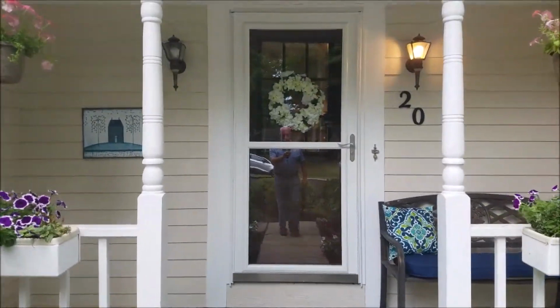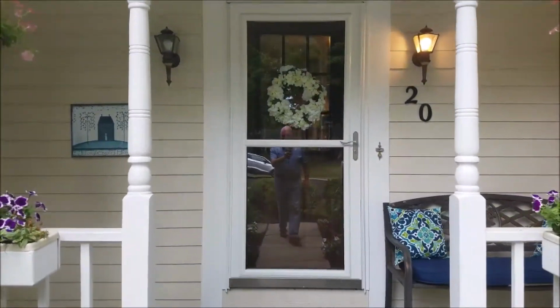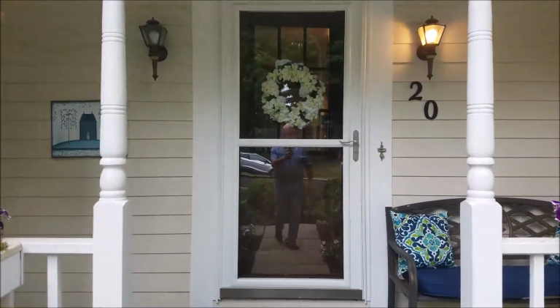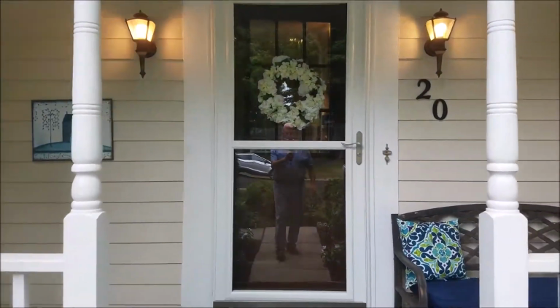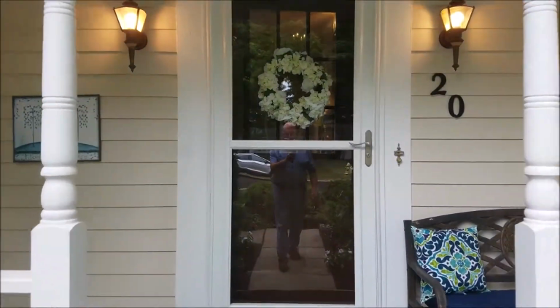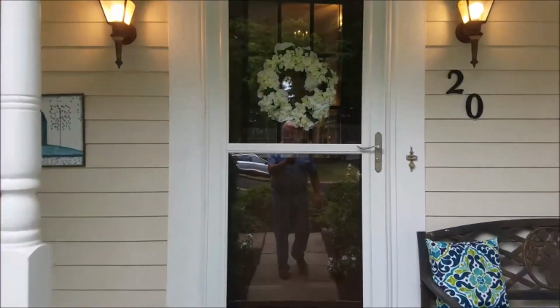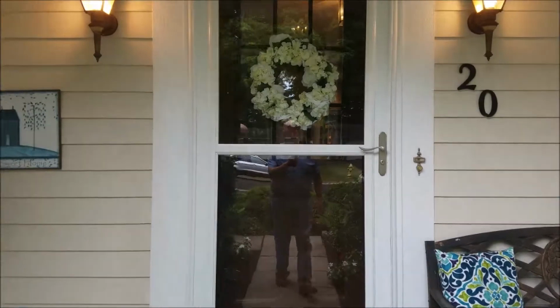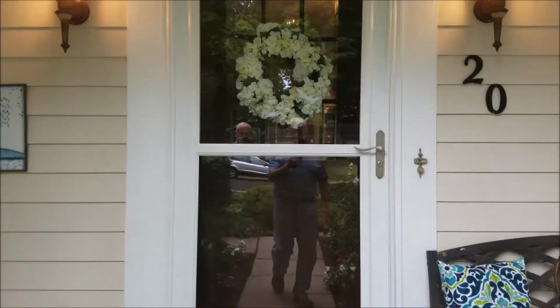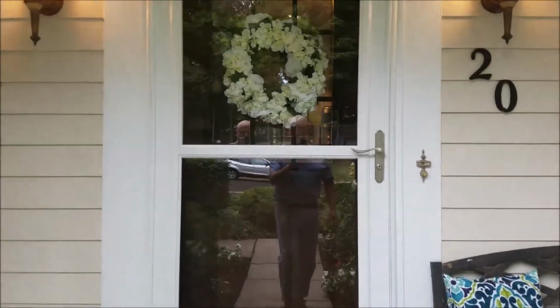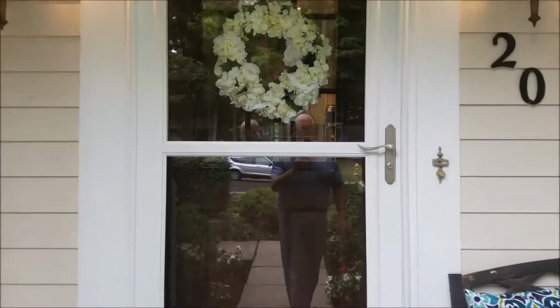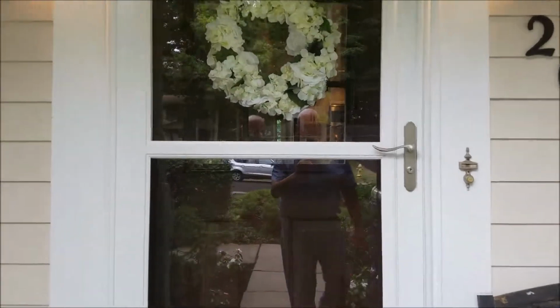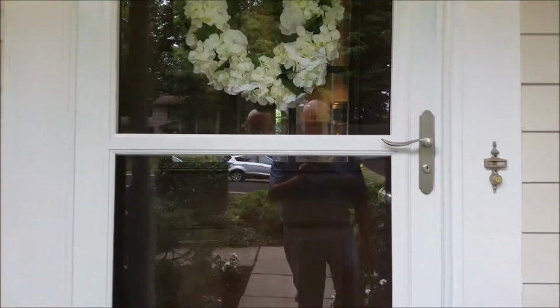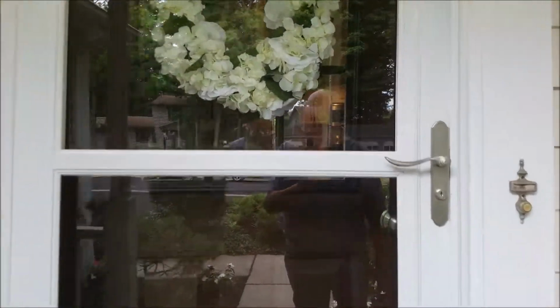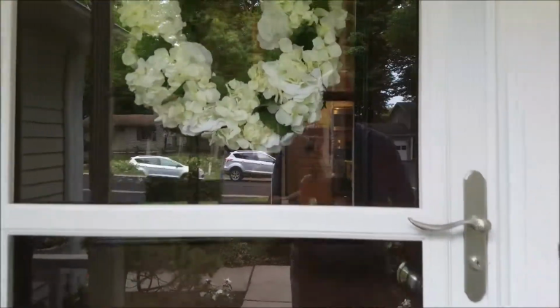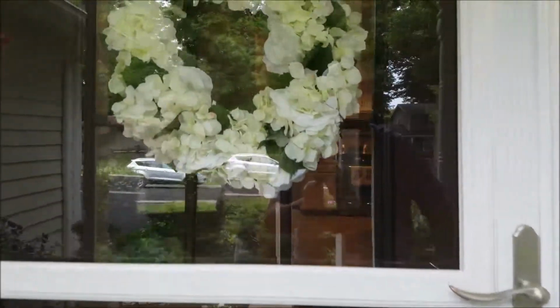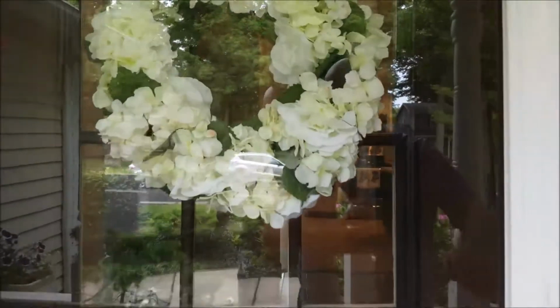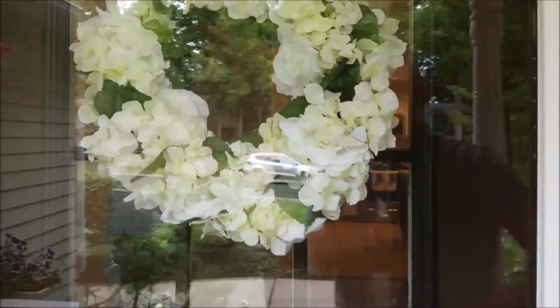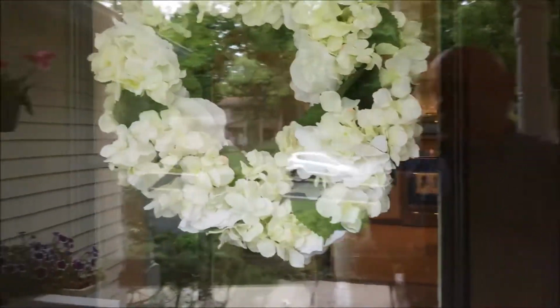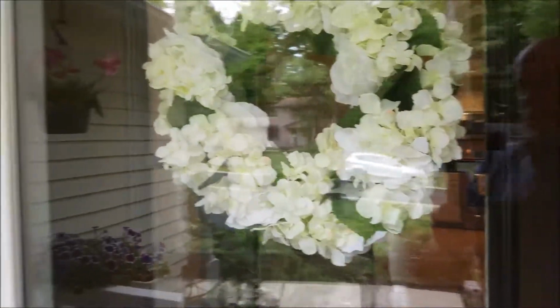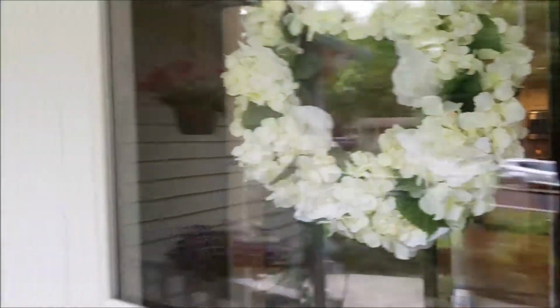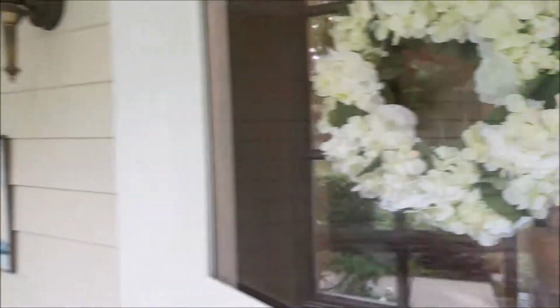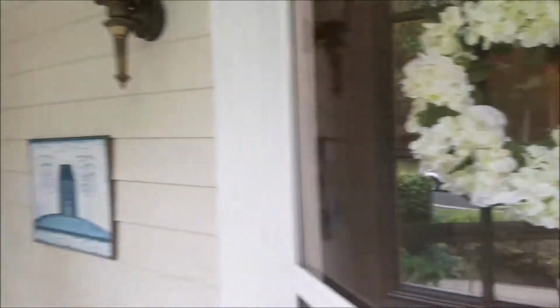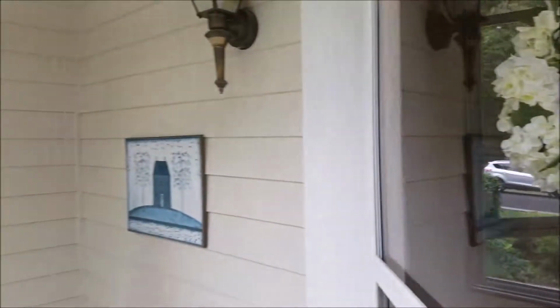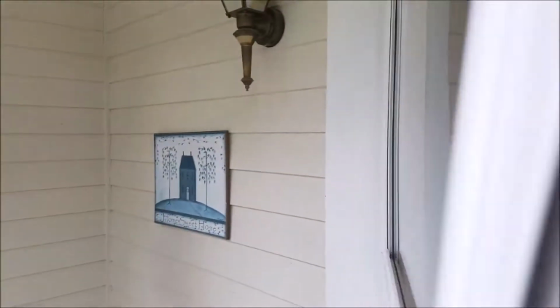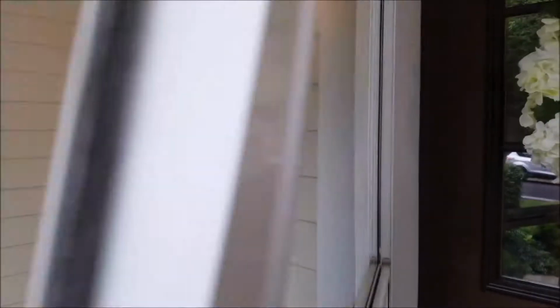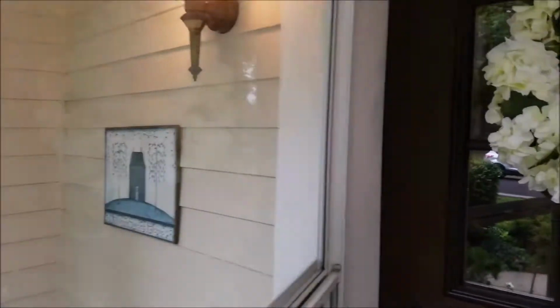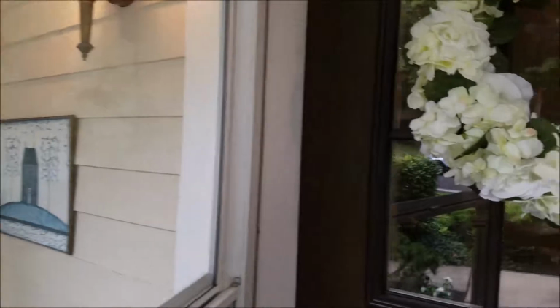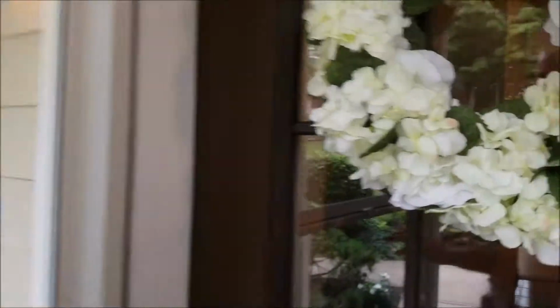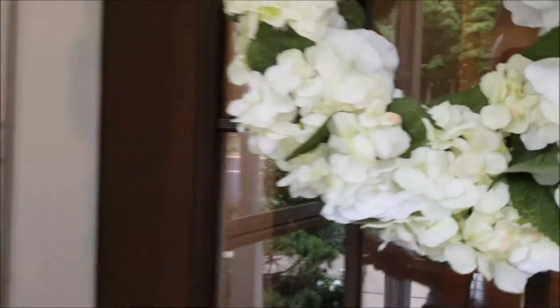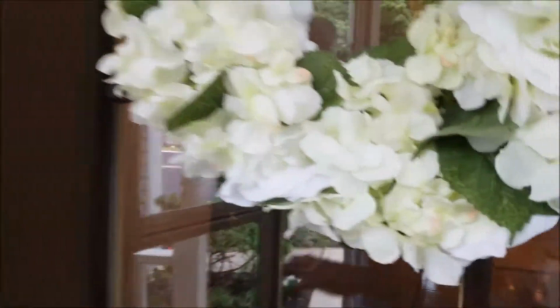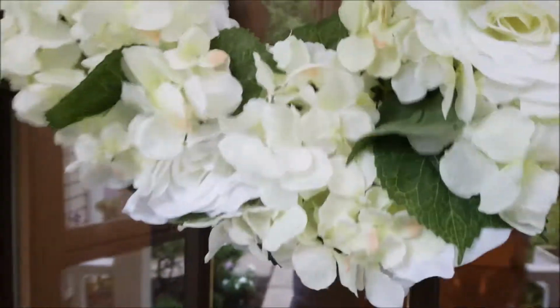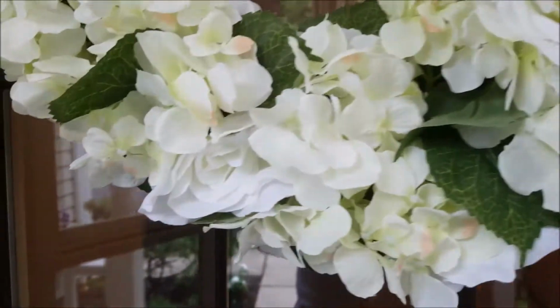Welcome to 20 Timber Trail, Sweden Village, wooded section. This is a lovely home — I'm sure you'll appreciate it.